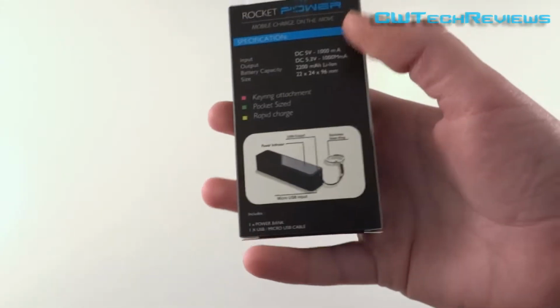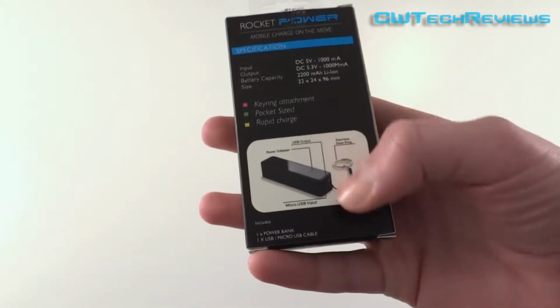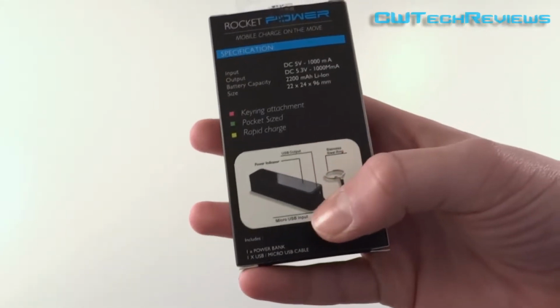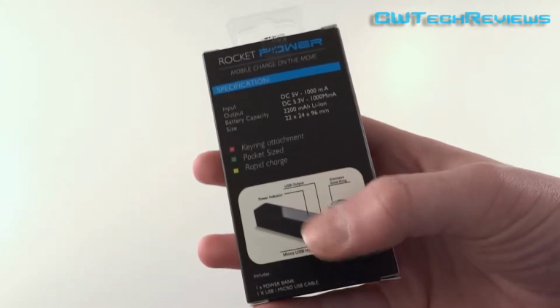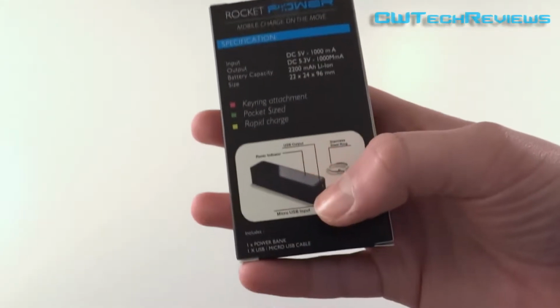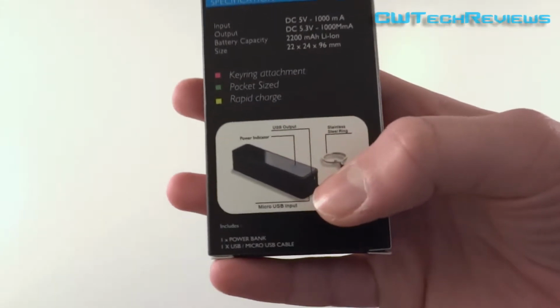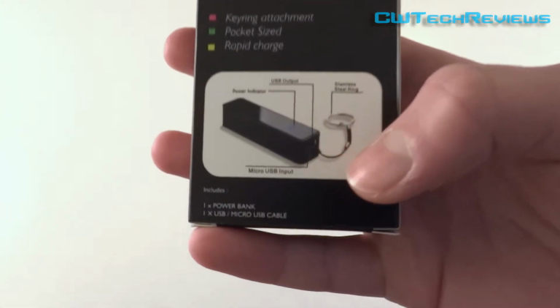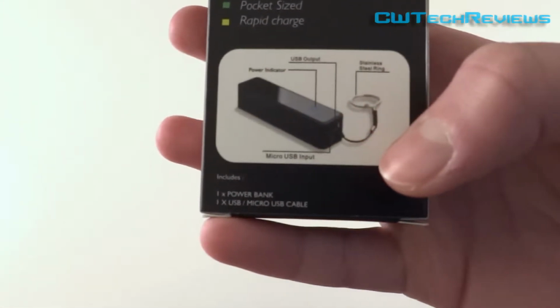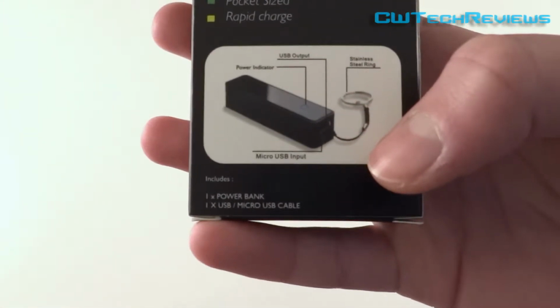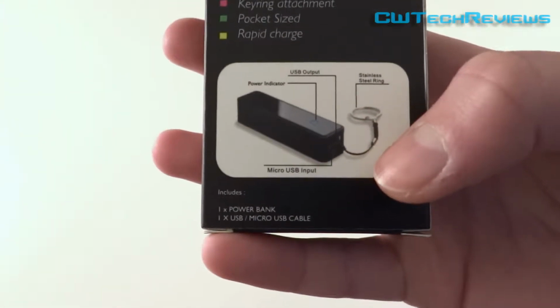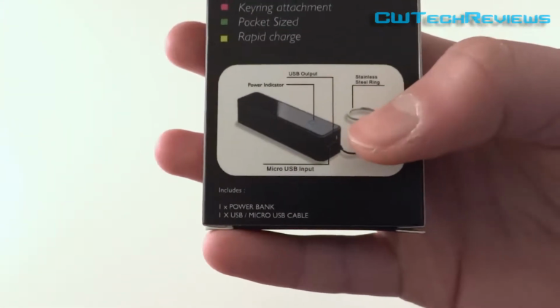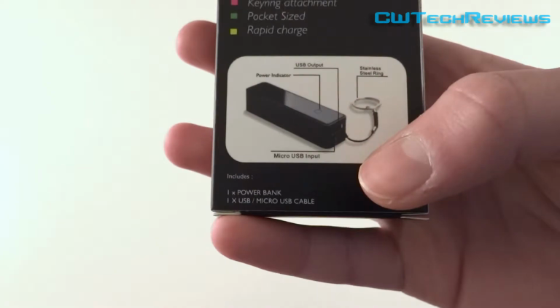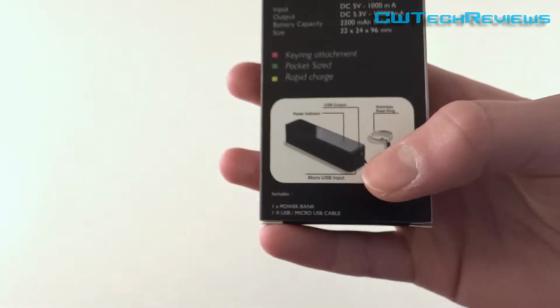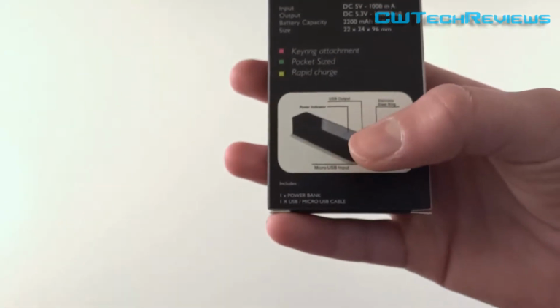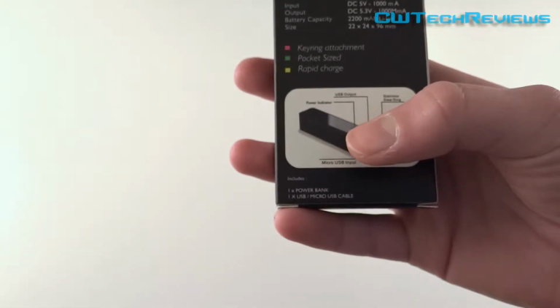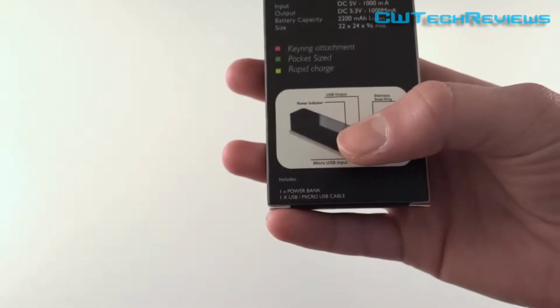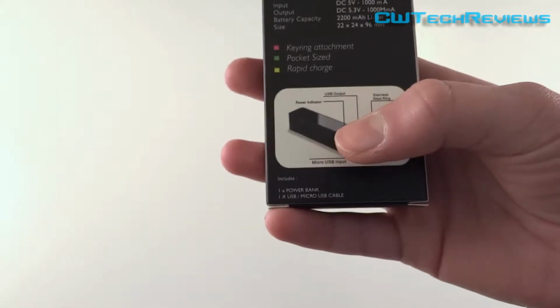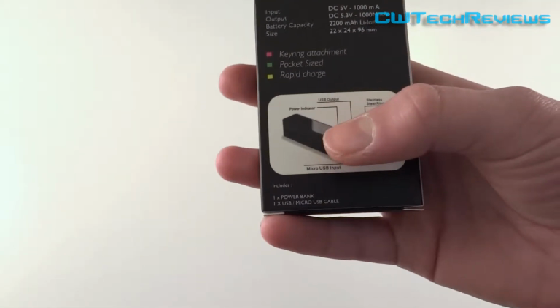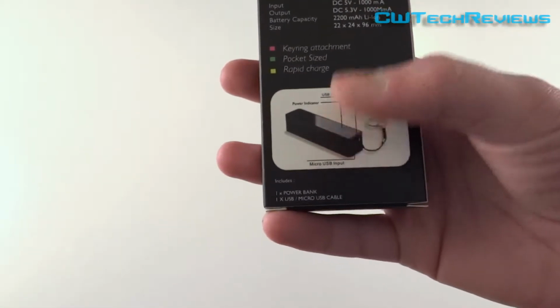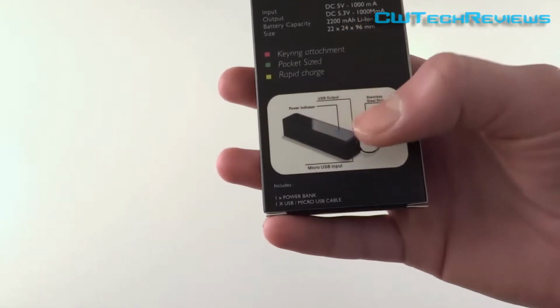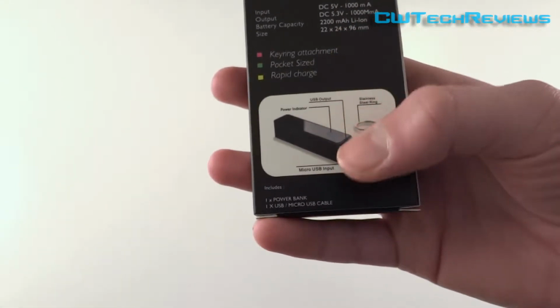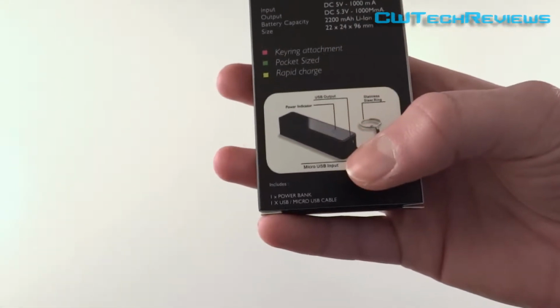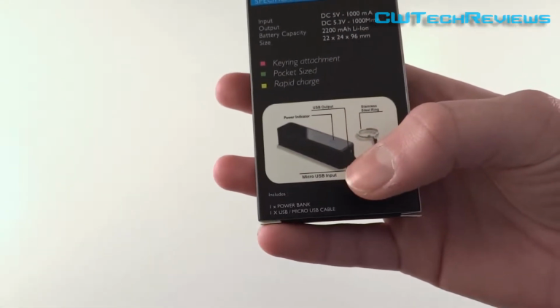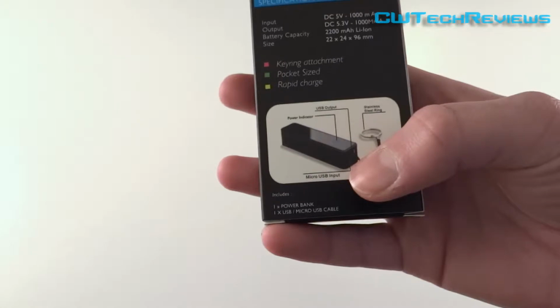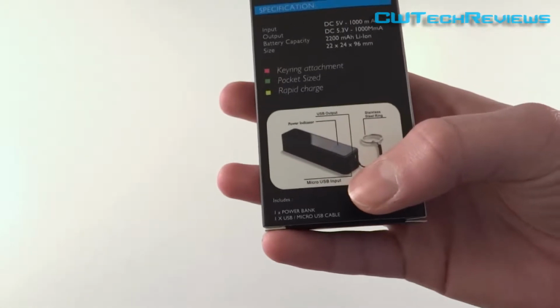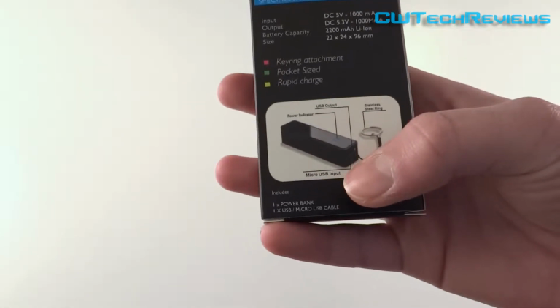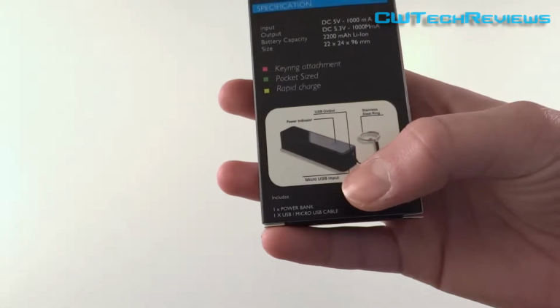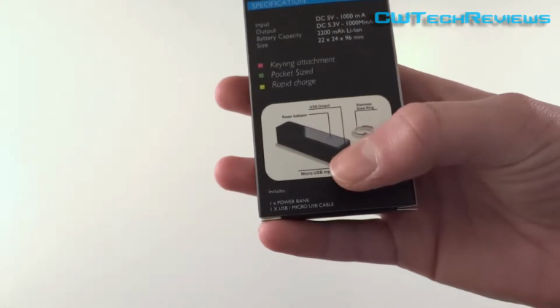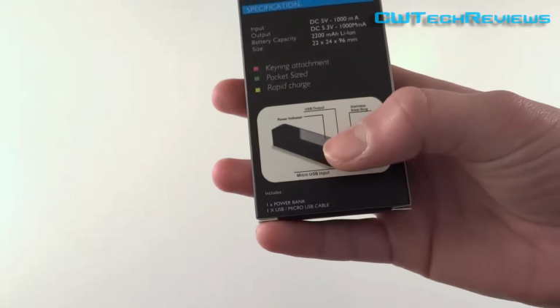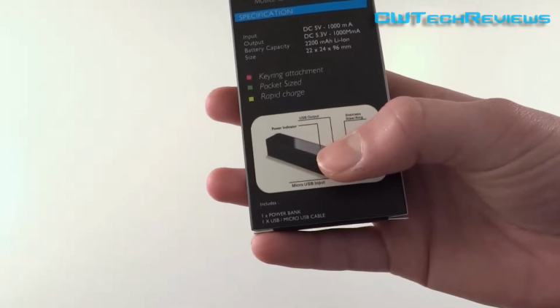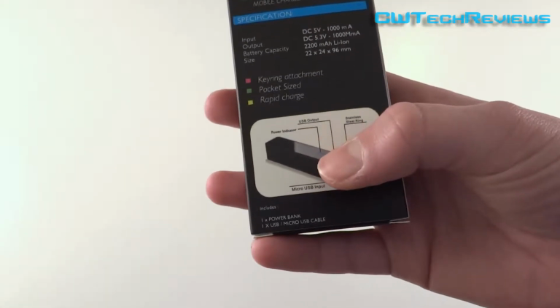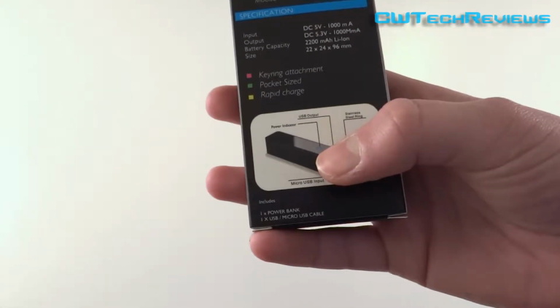On the back of the box it shows you a diagram of the product — just a keychain, the main power indicator, your micro USB input, and also your USB output.